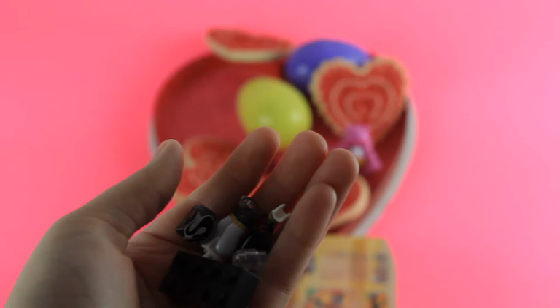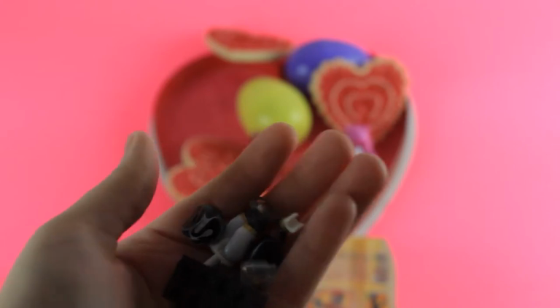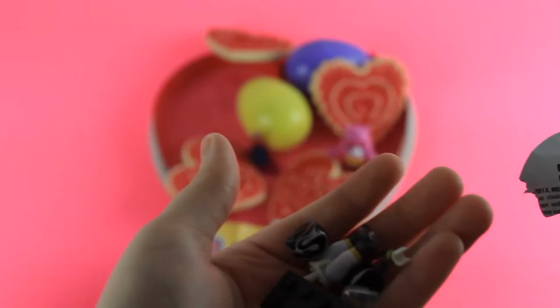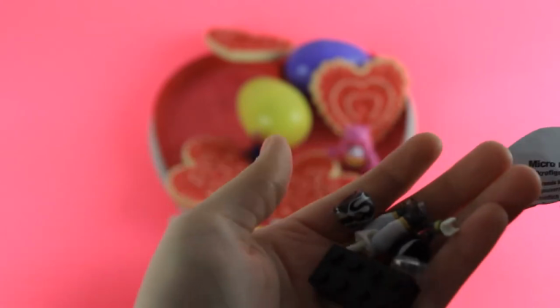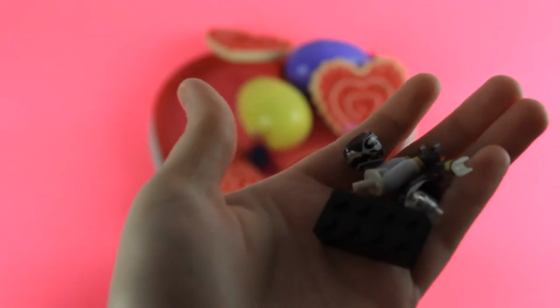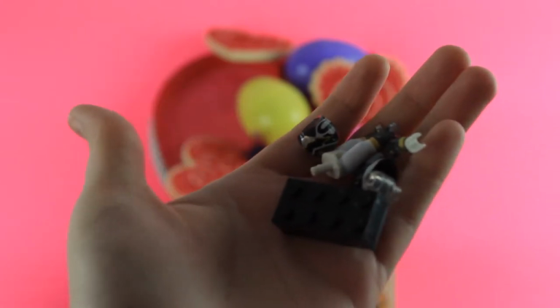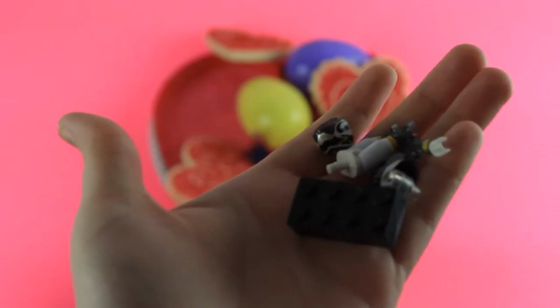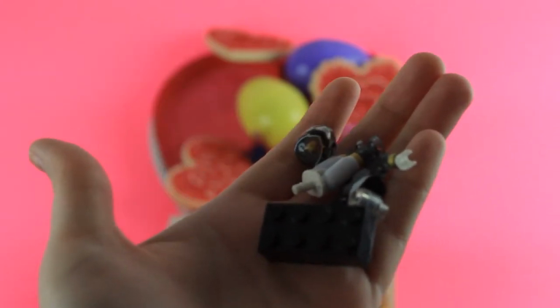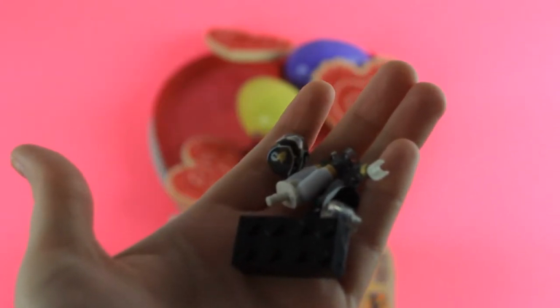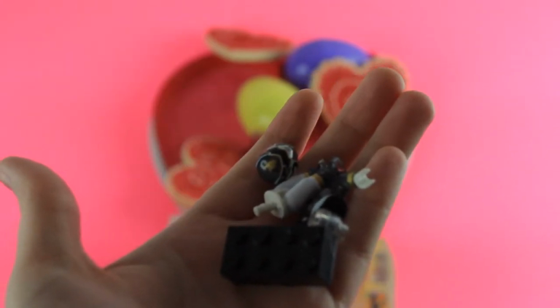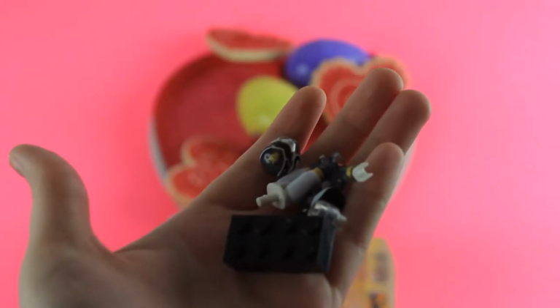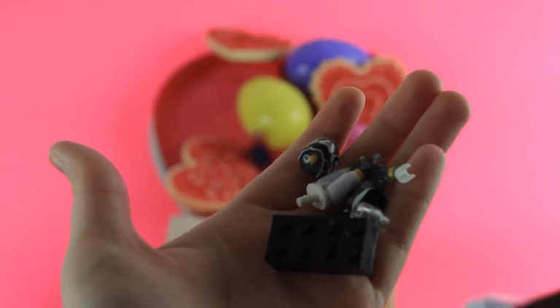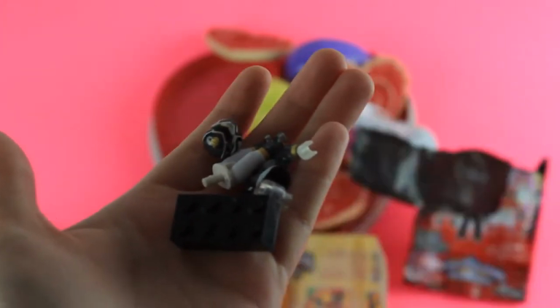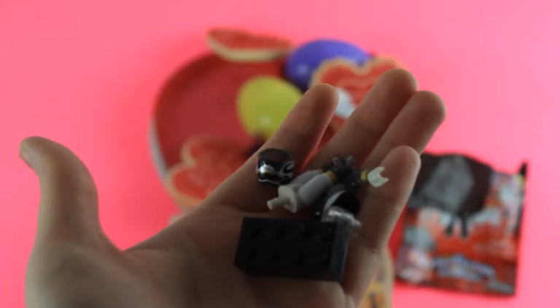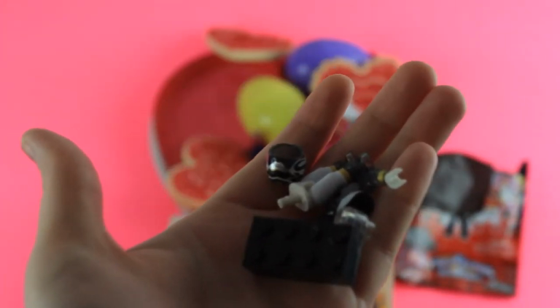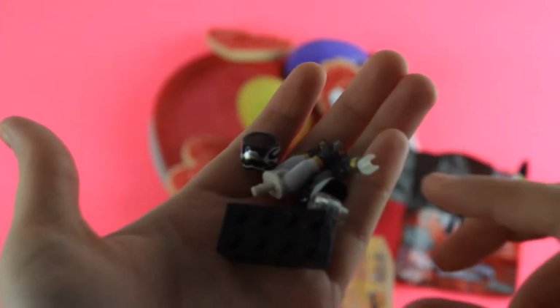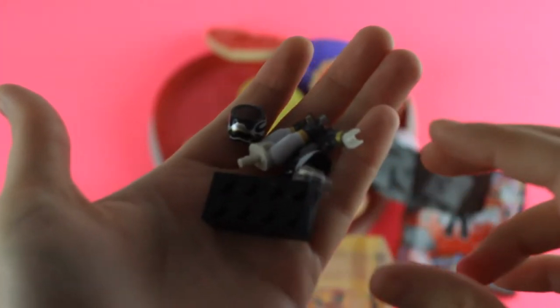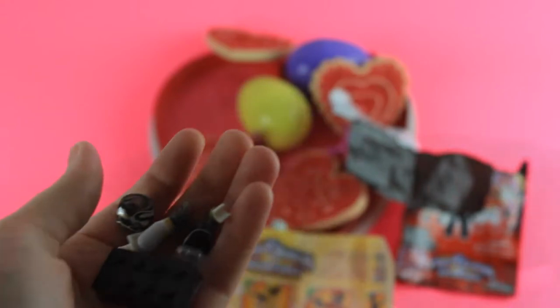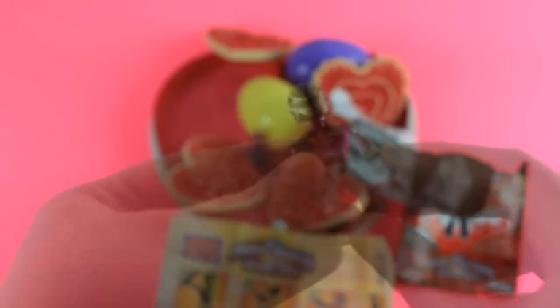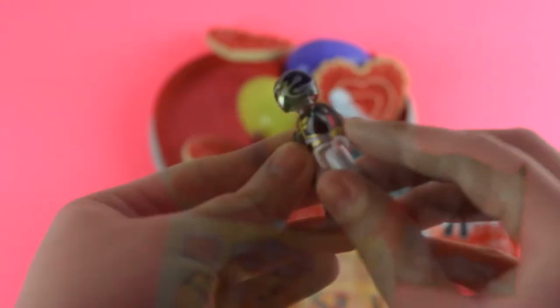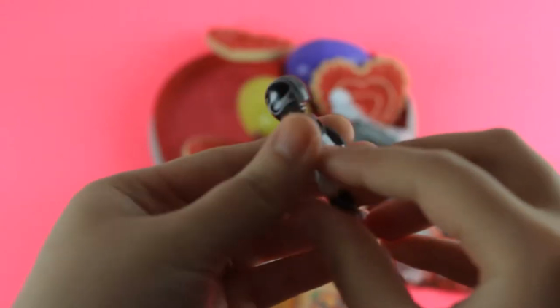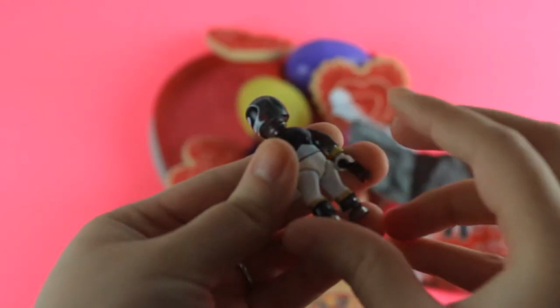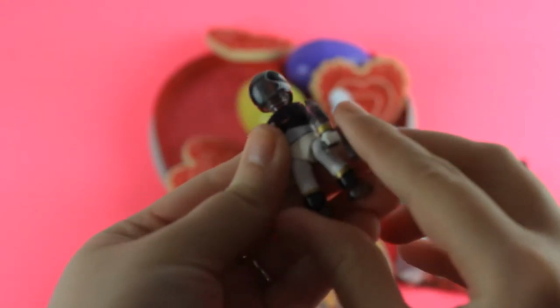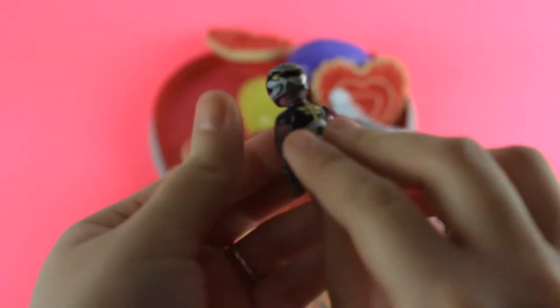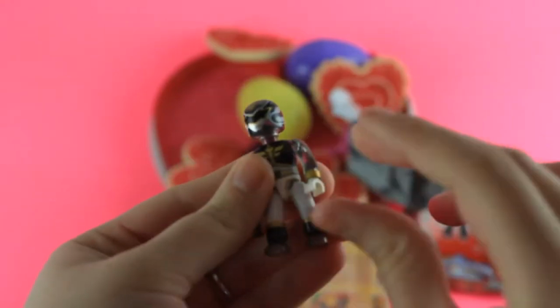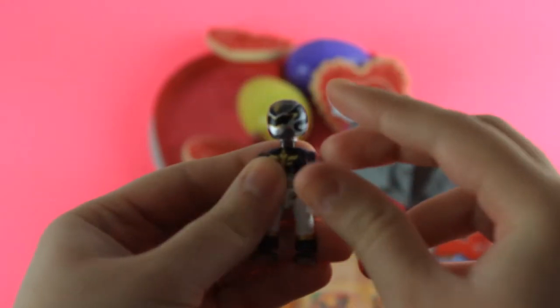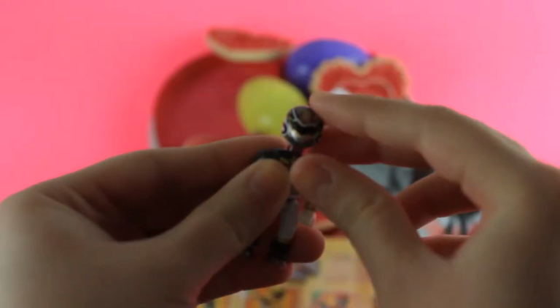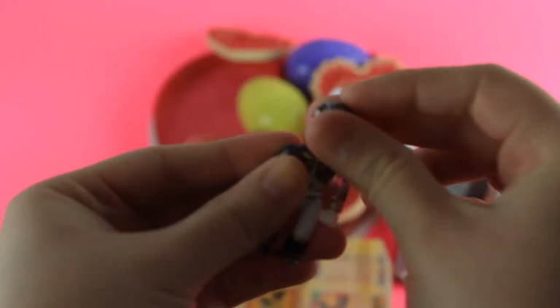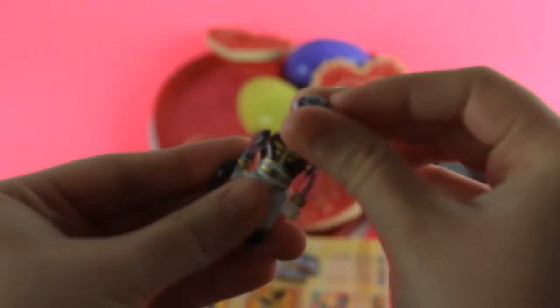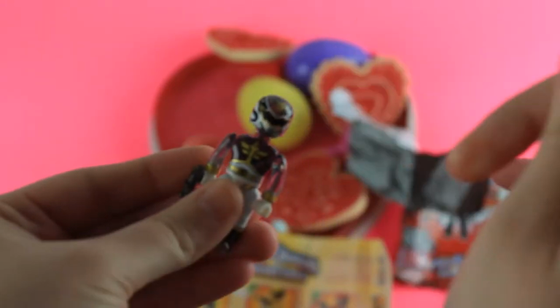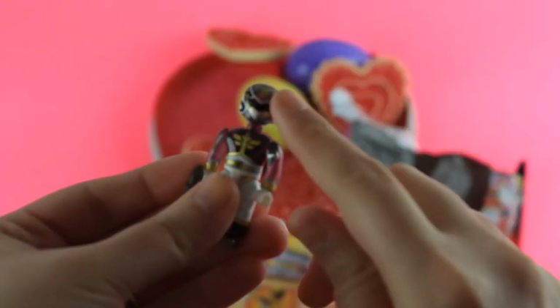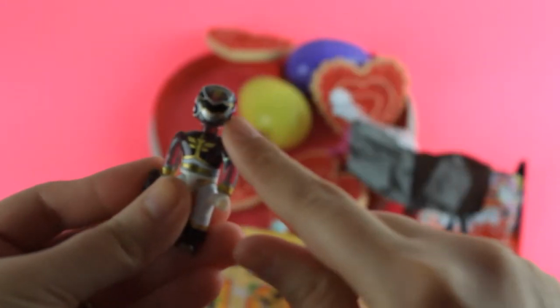And by the looks of it, it looks like we got the Black Power Ranger. Let me put him together for you guys. And that's what the Black Power Ranger looks like. Let's open our next egg.